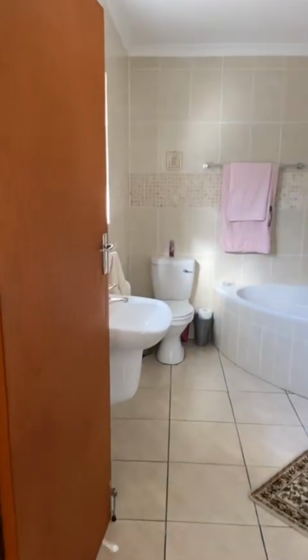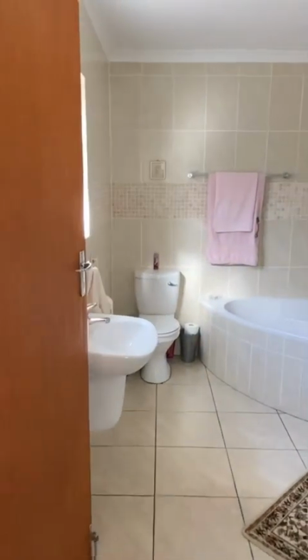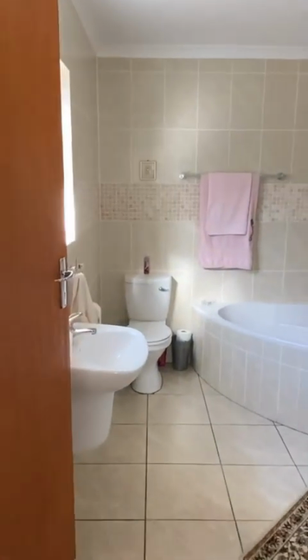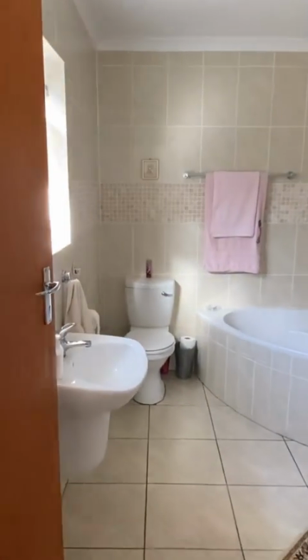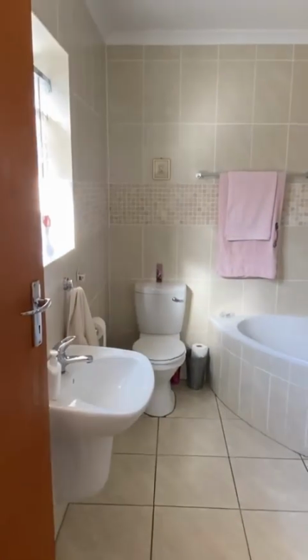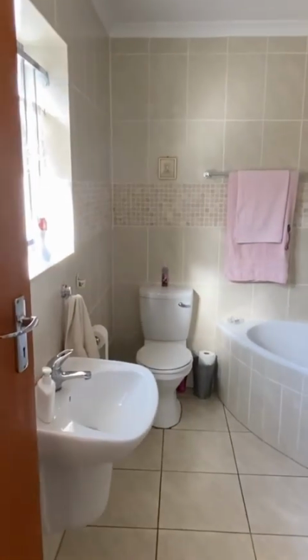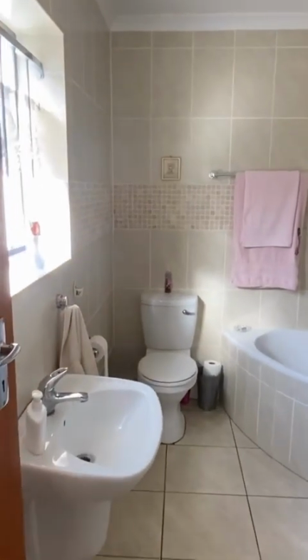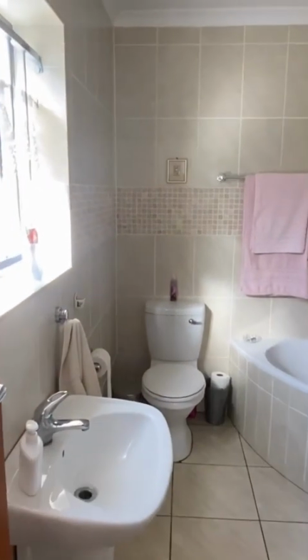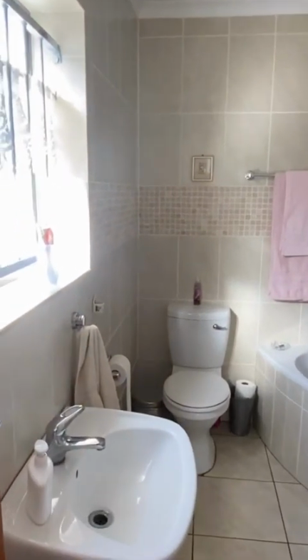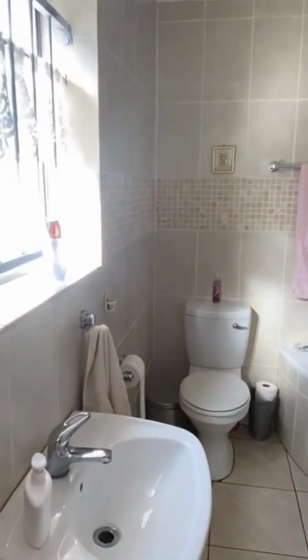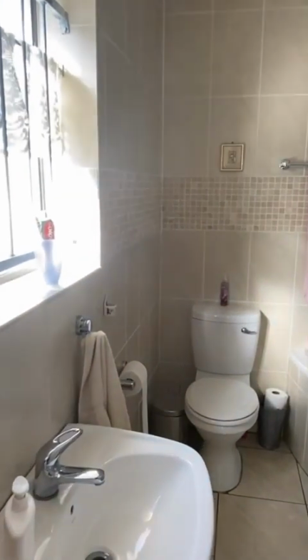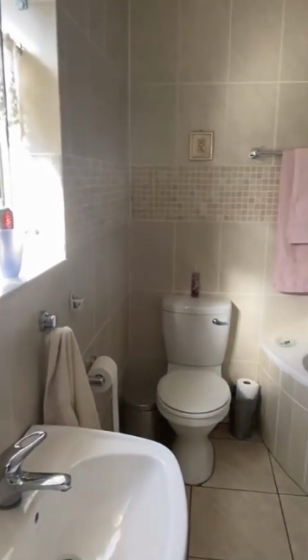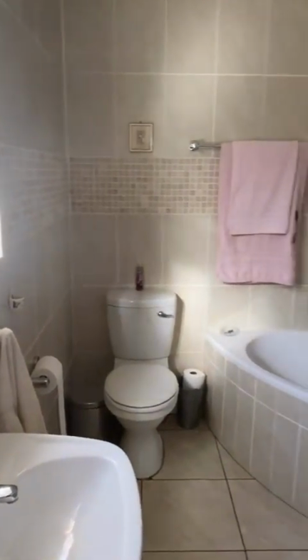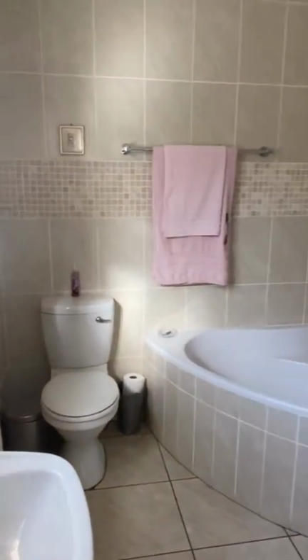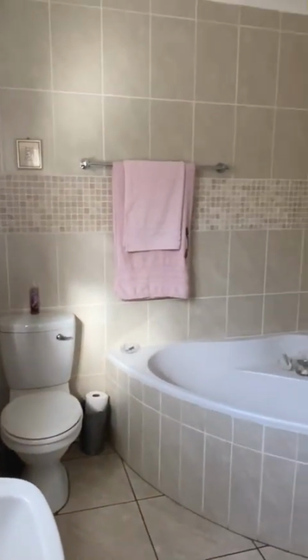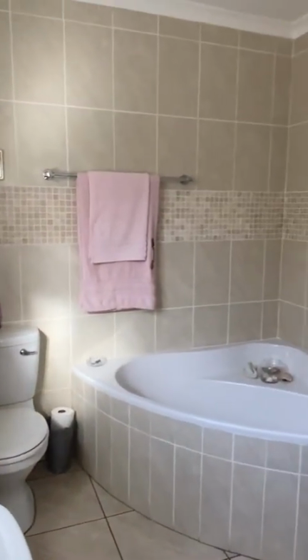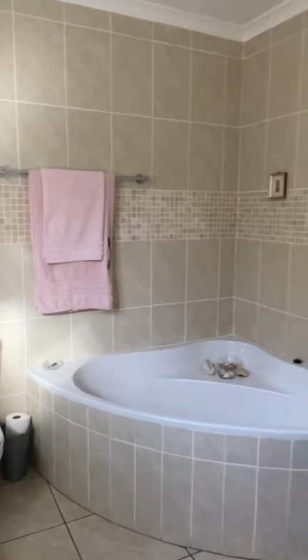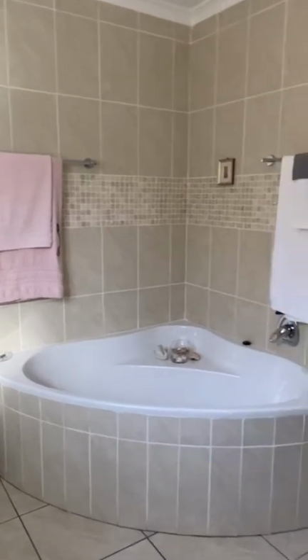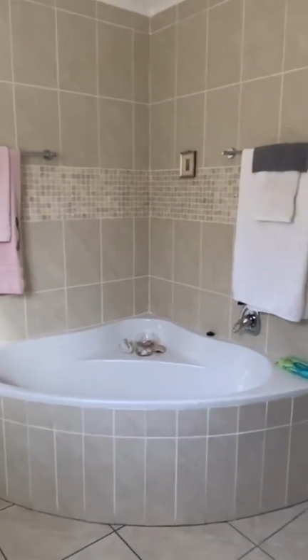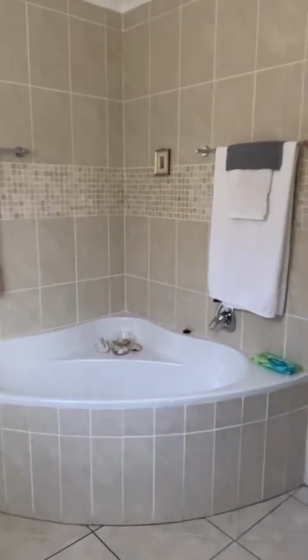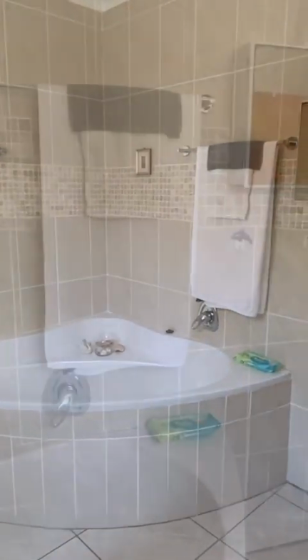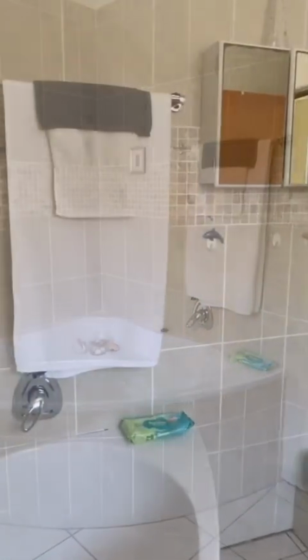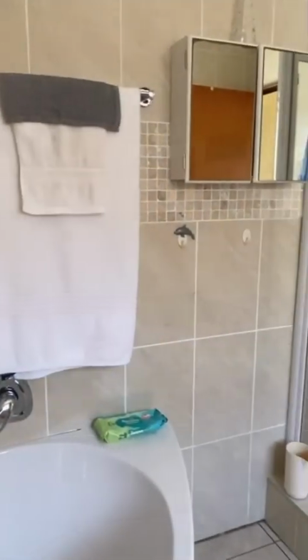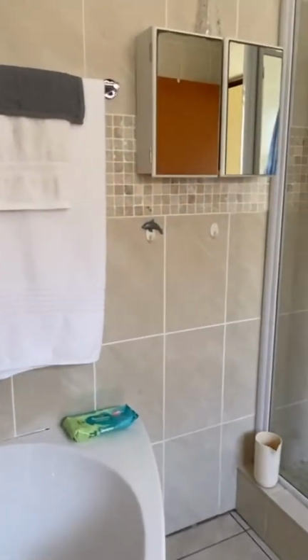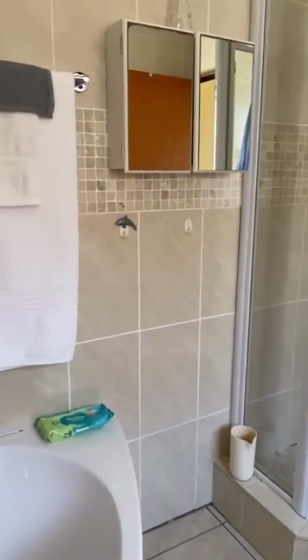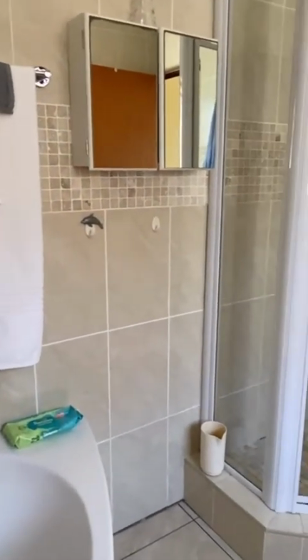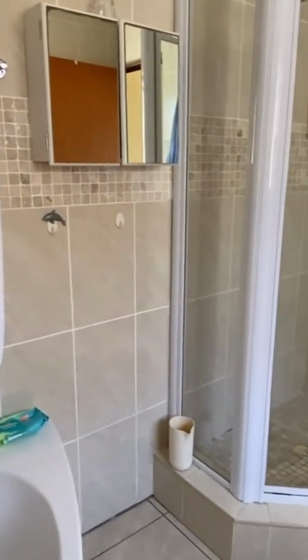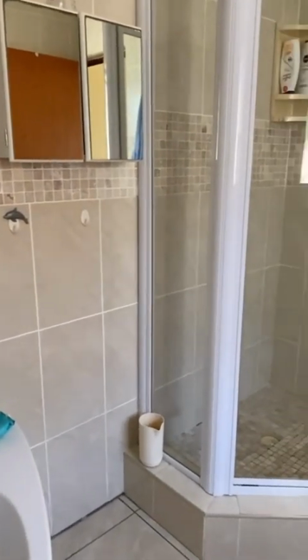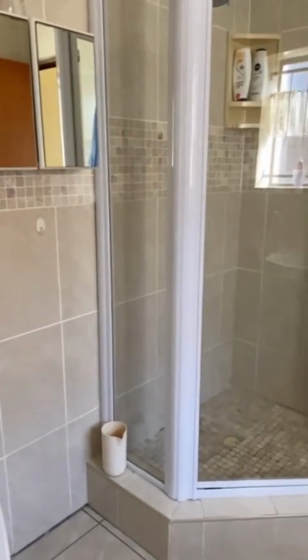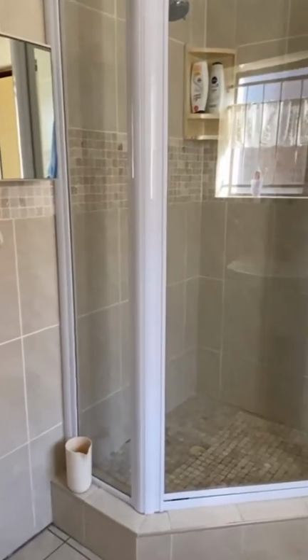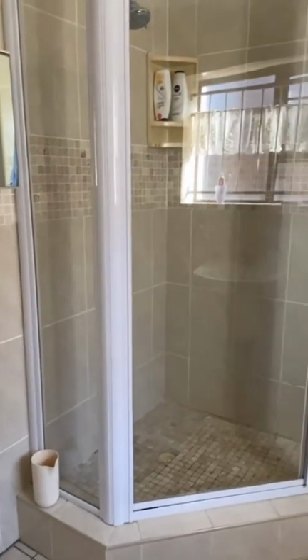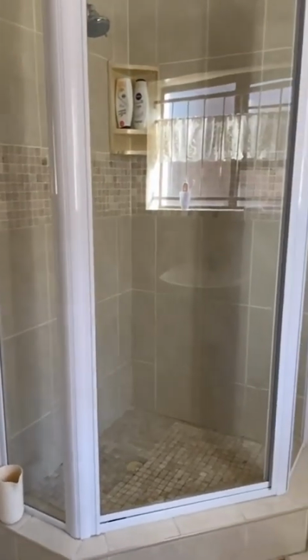Through to a really lovely main ensuite bathroom, which is a full bathroom with a bath, a basin, a shower, and a toilet.